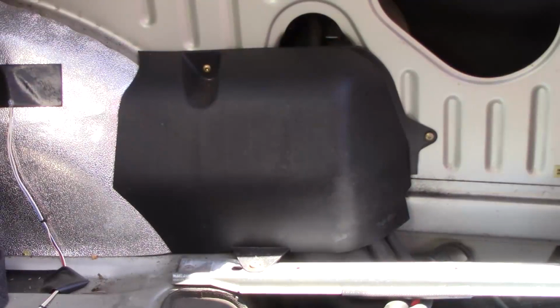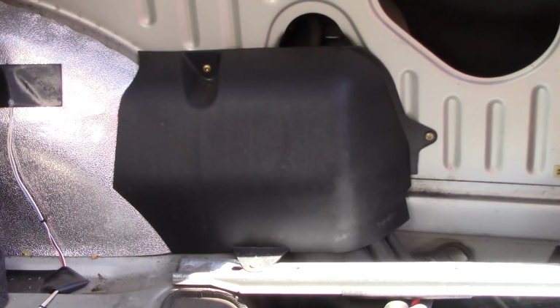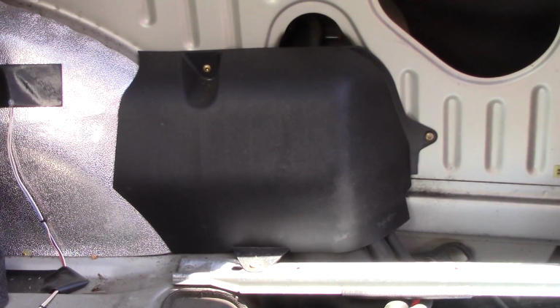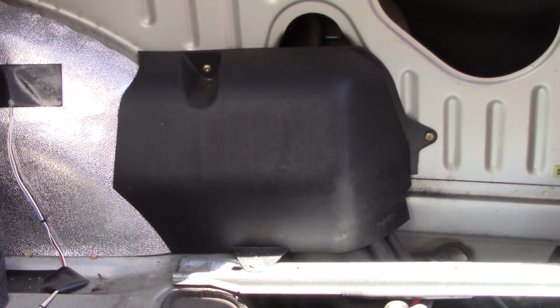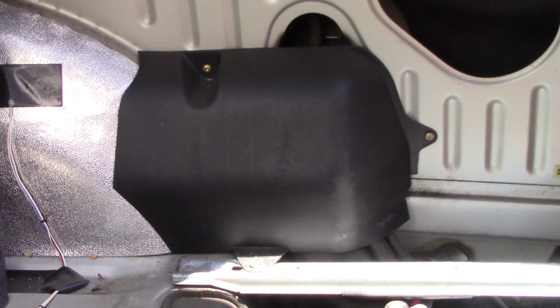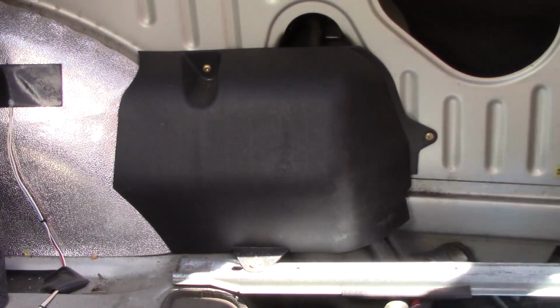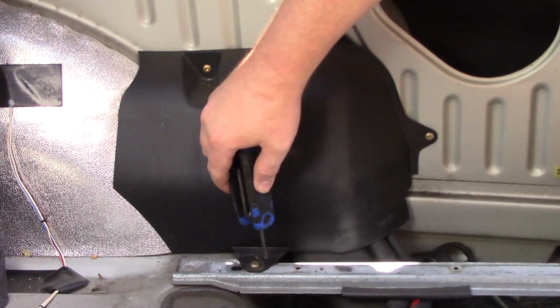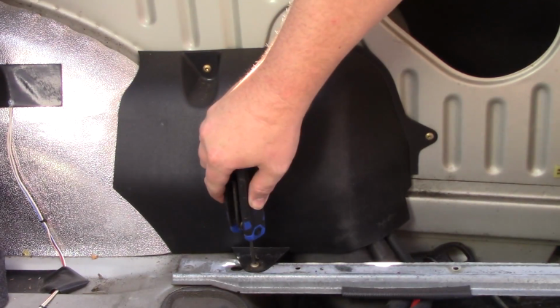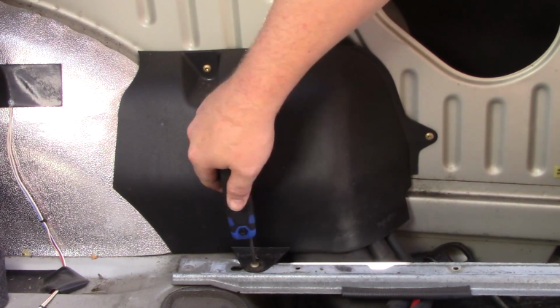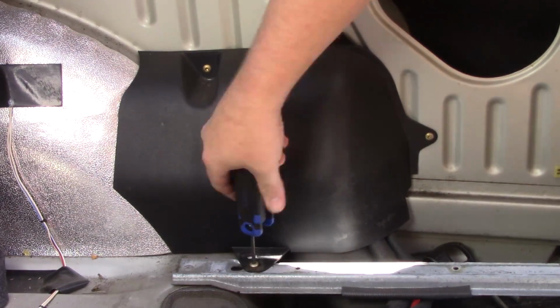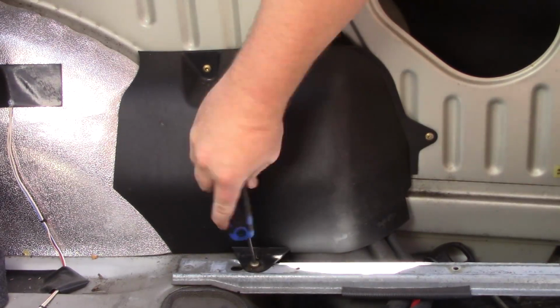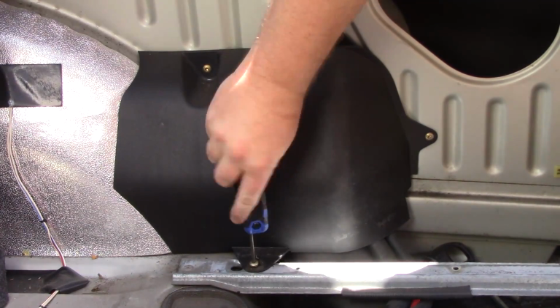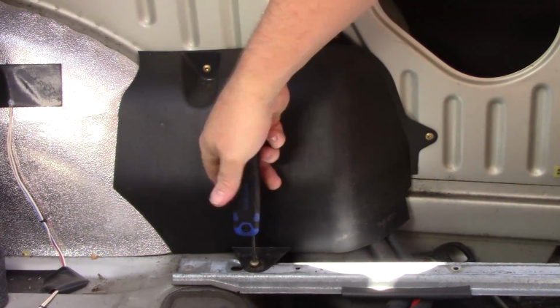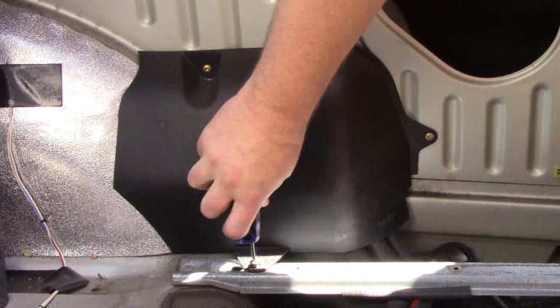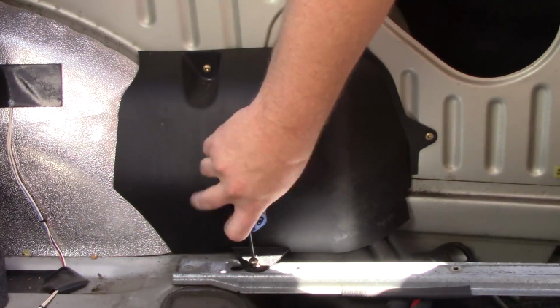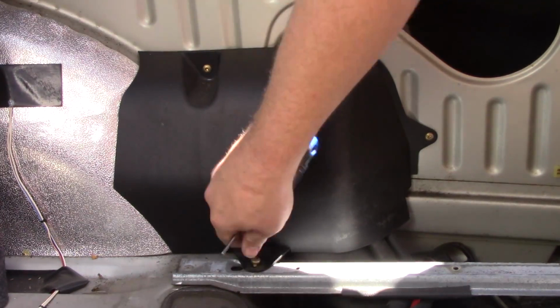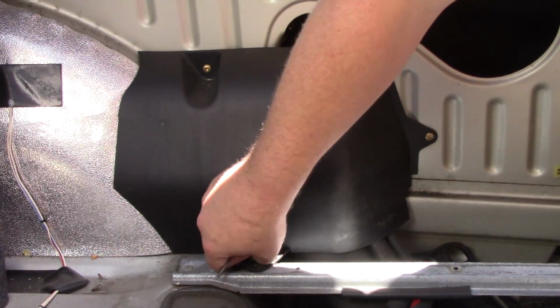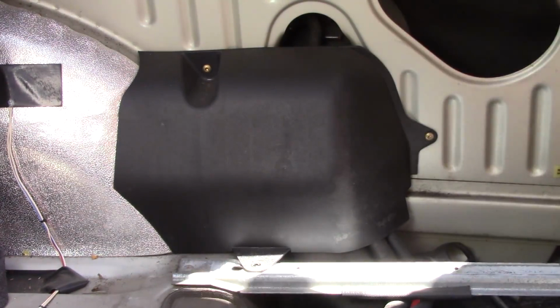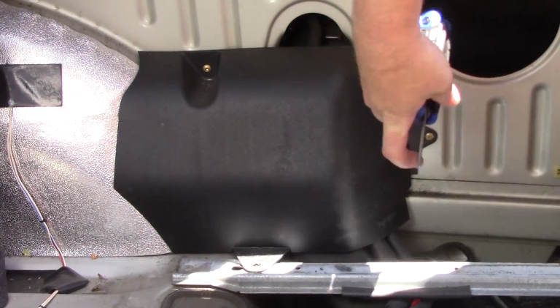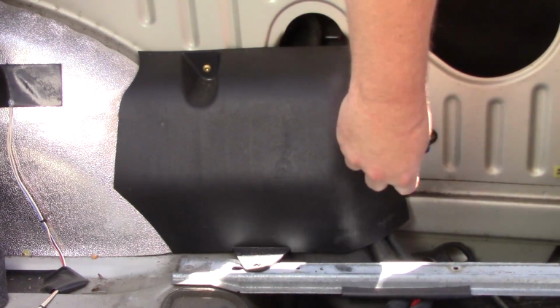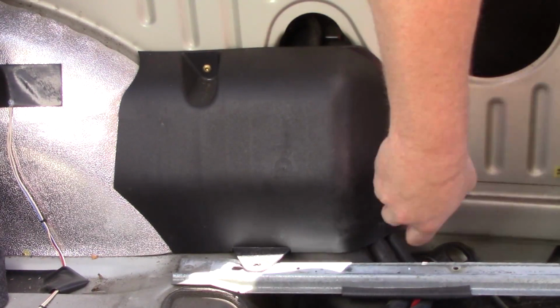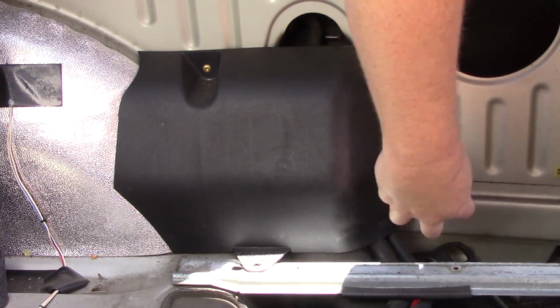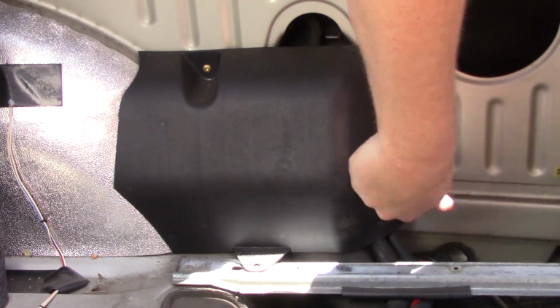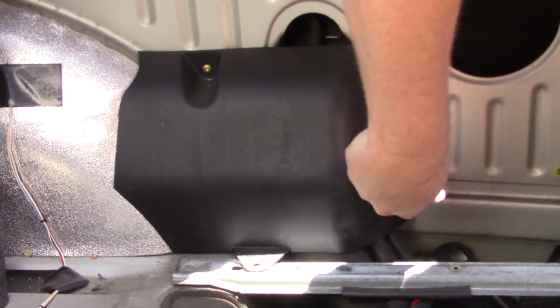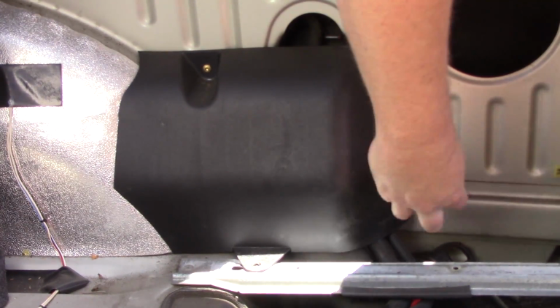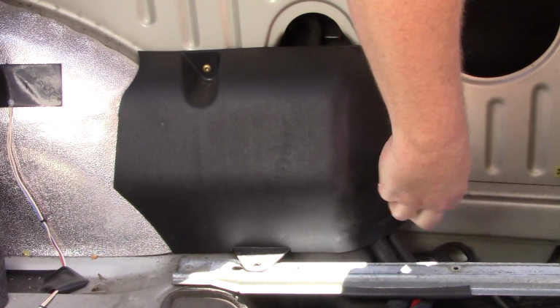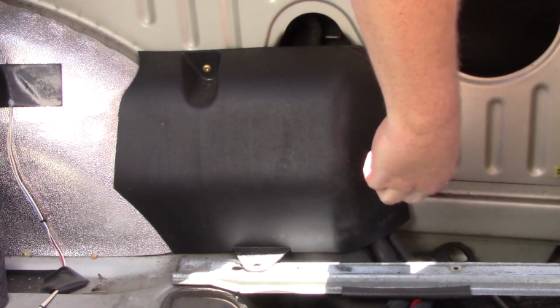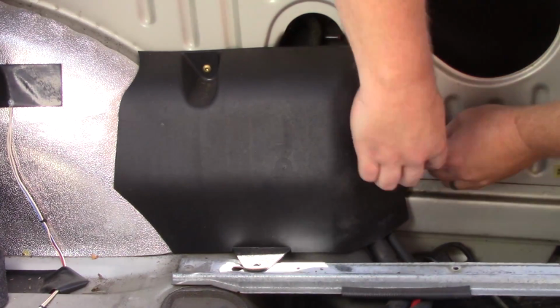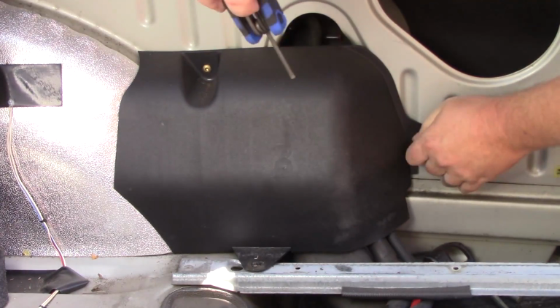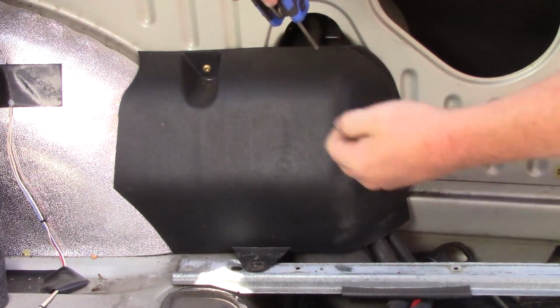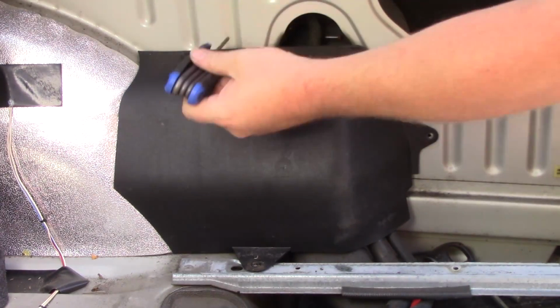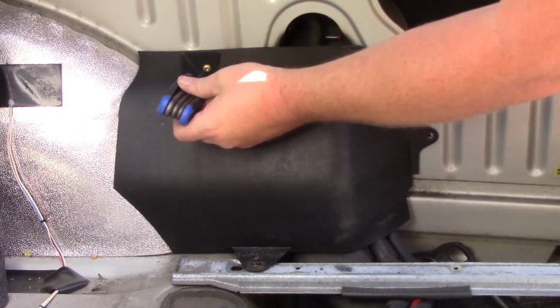Now that the shield is exposed, it's time to get it removed. There are three T15 Torx screws holding it in place. Go ahead and remove them, then pull the shield out and set them all aside.